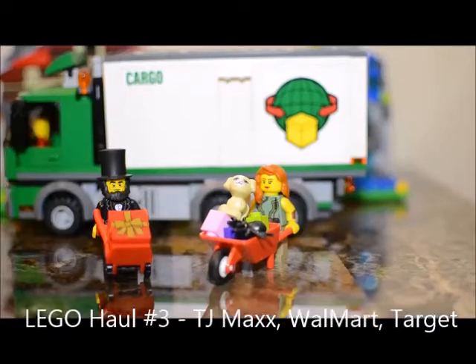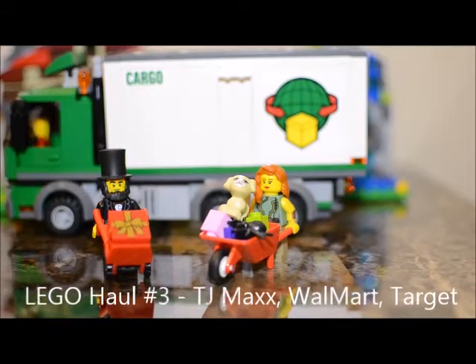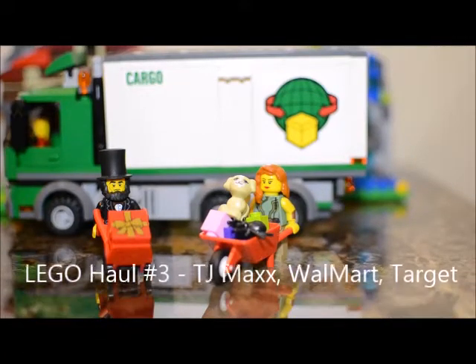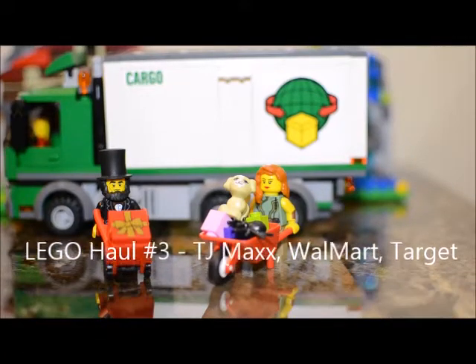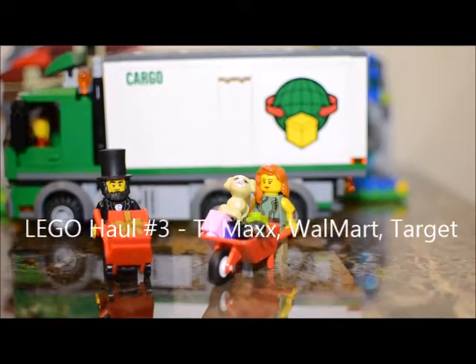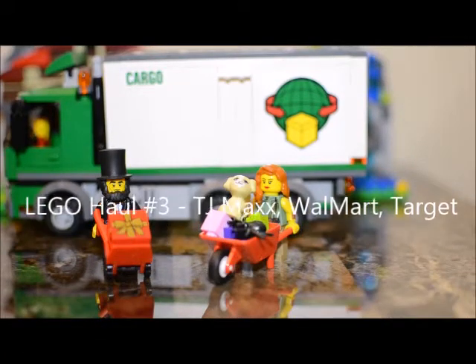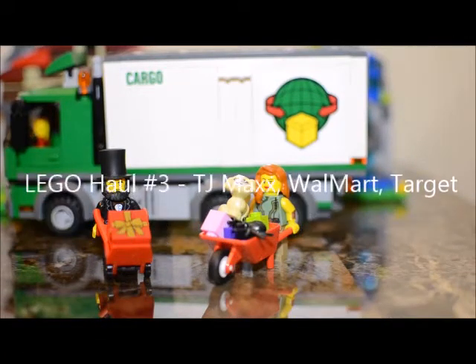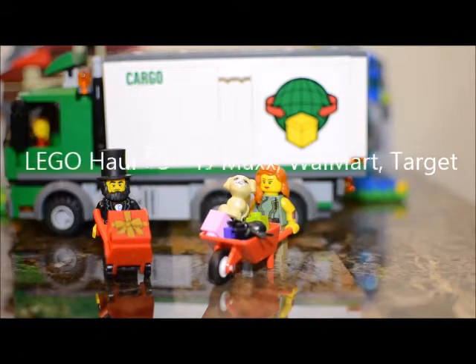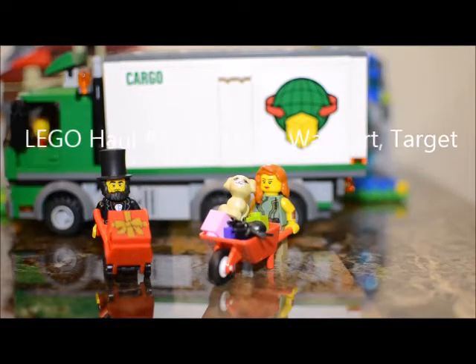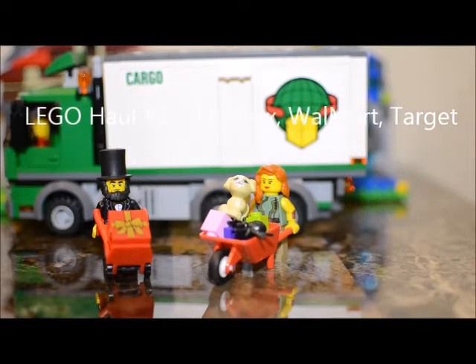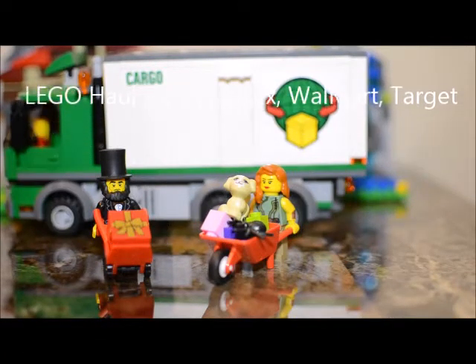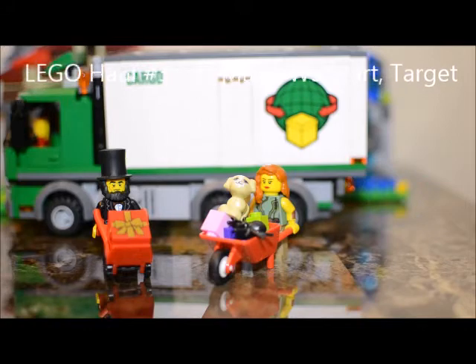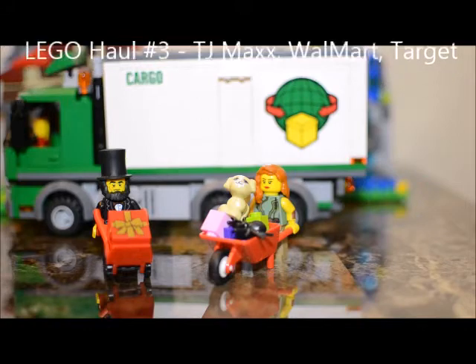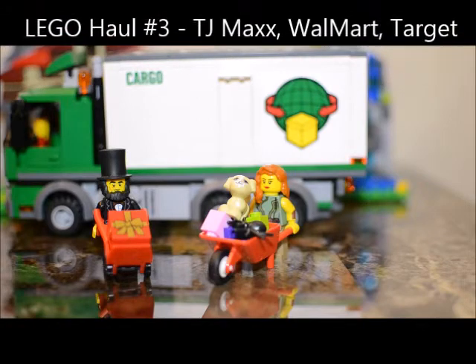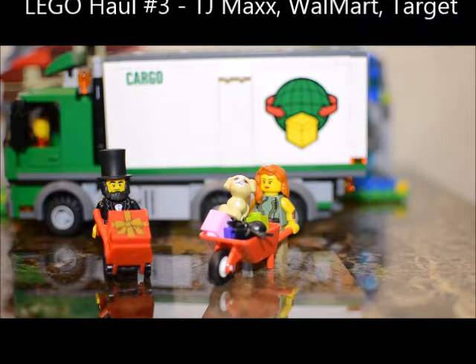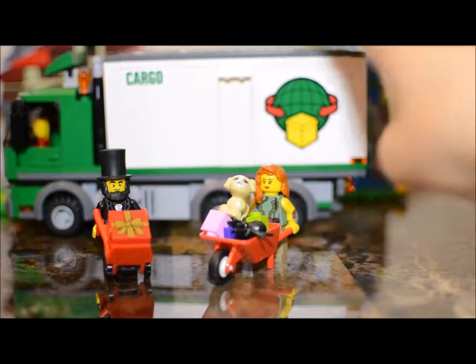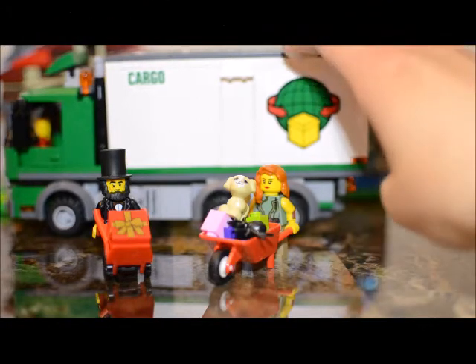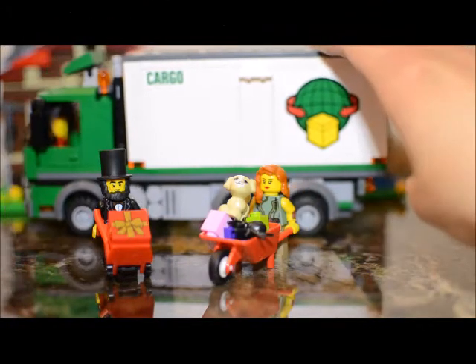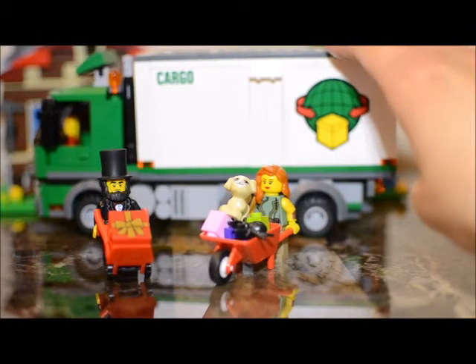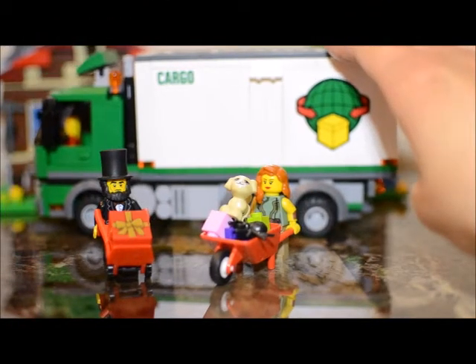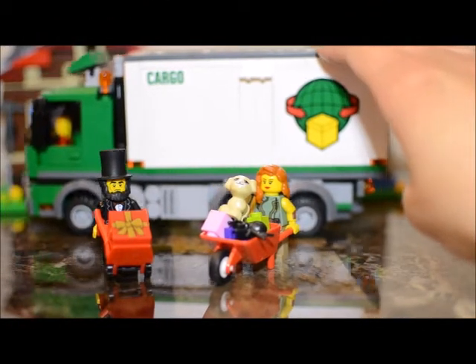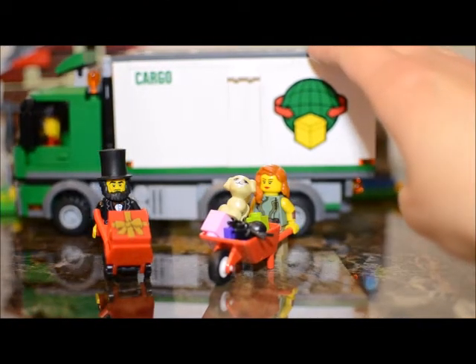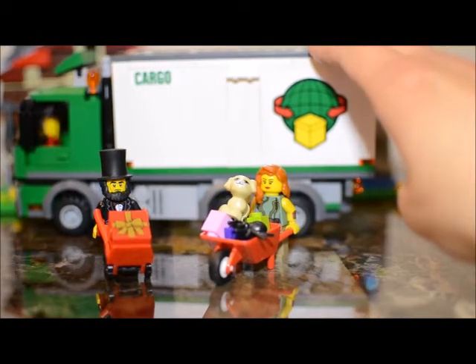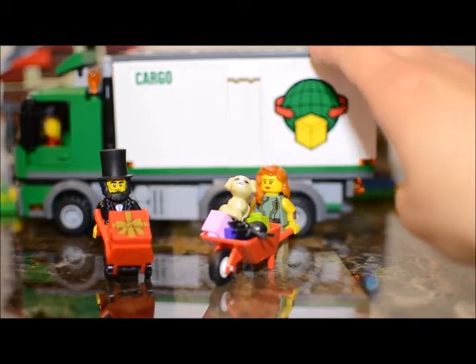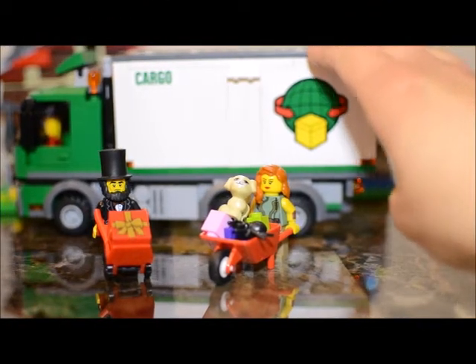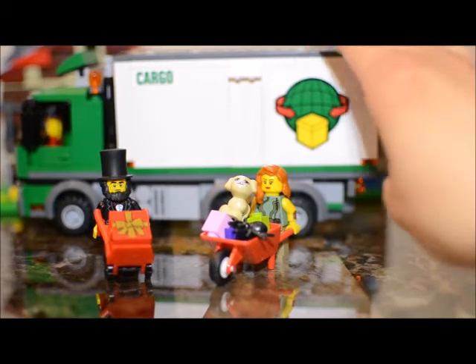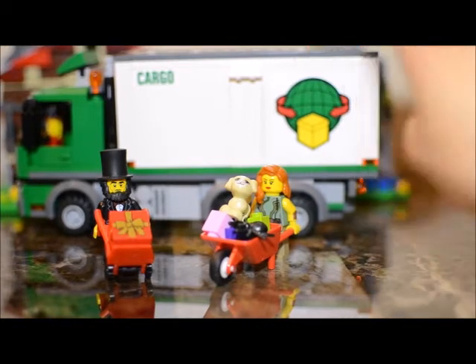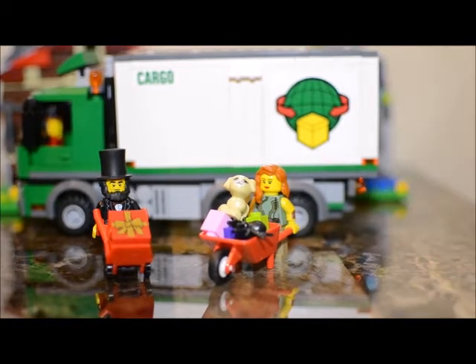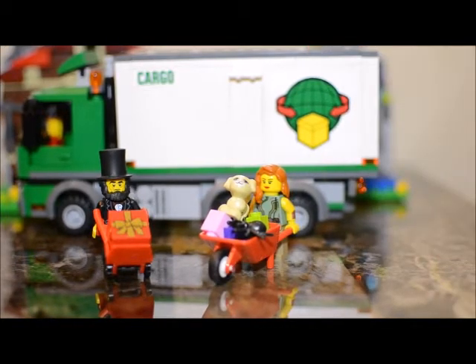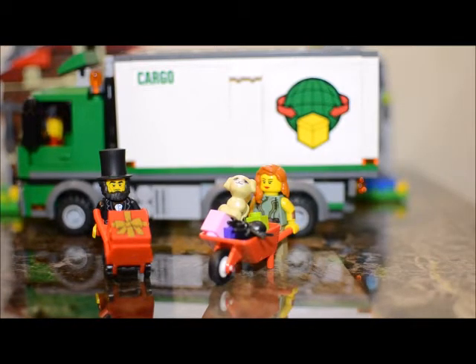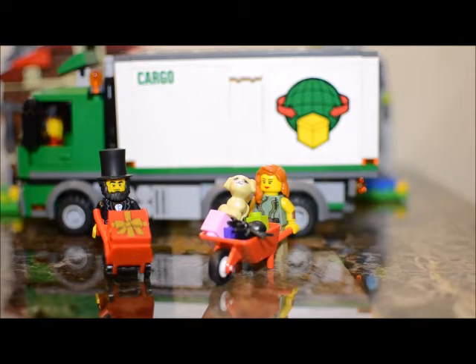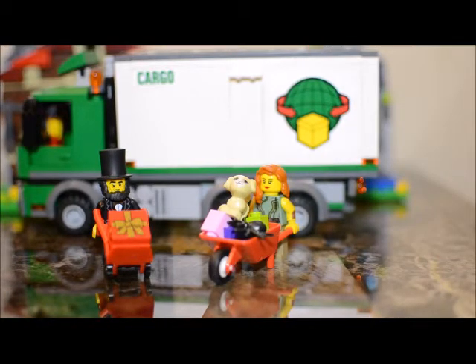Welcome to Lego haul number three. As you can see from the background, I got the cargo truck from one of my previous hauls actually built, and we're using that as a little backdrop for the haul today.